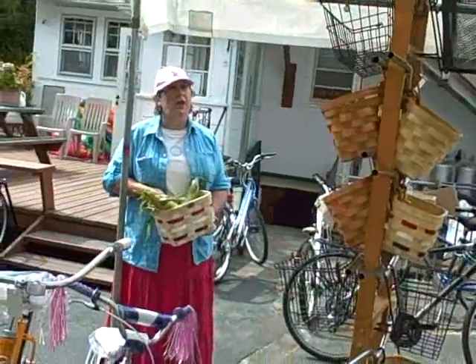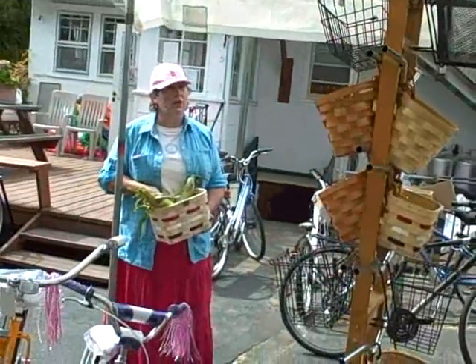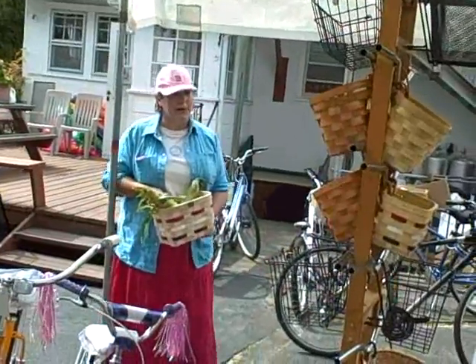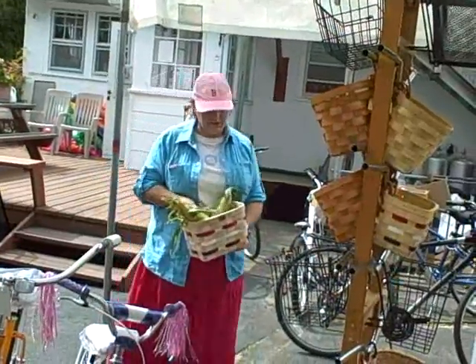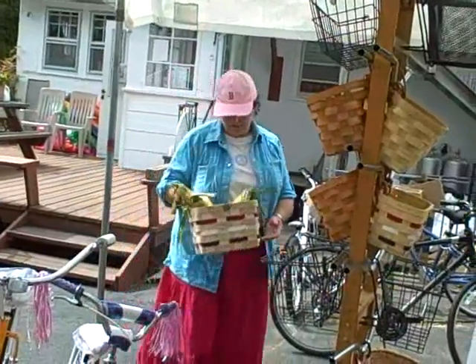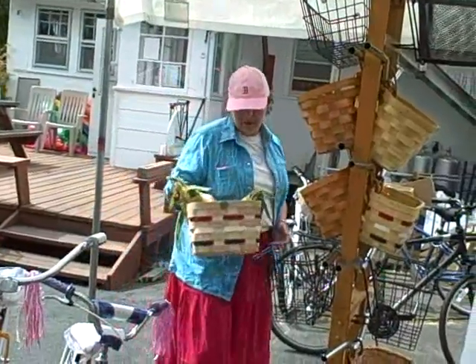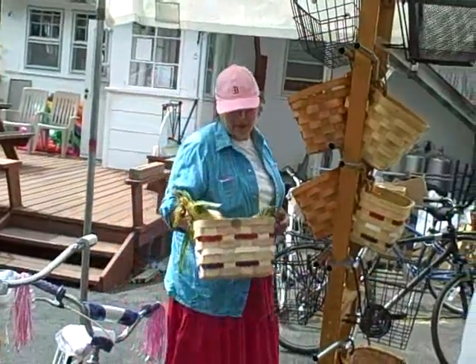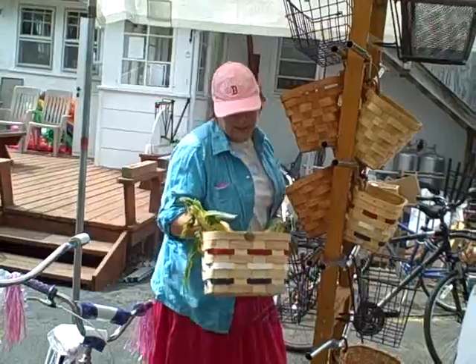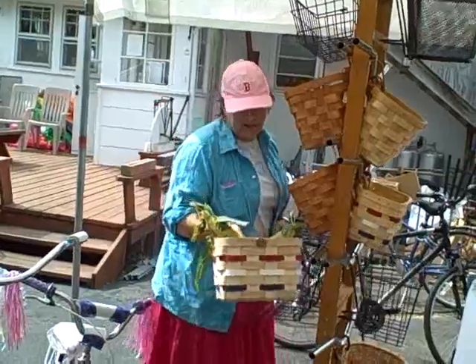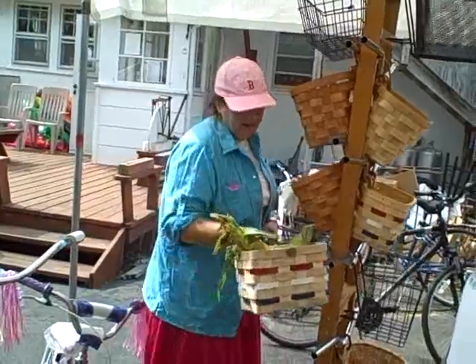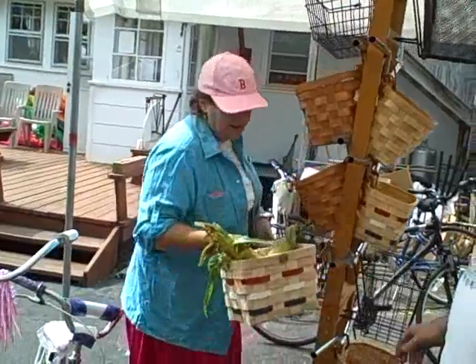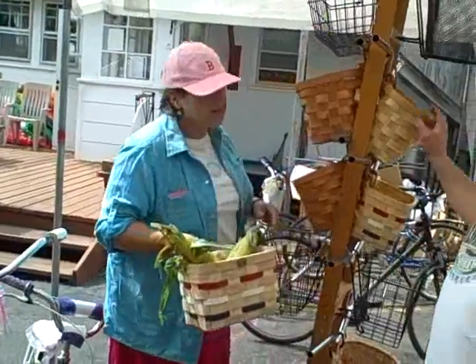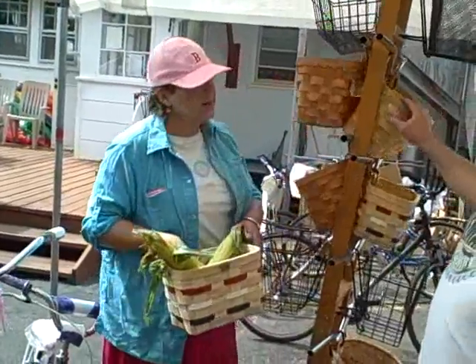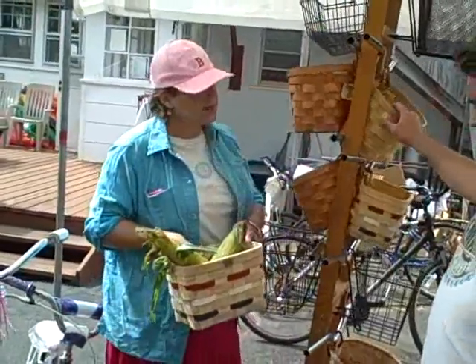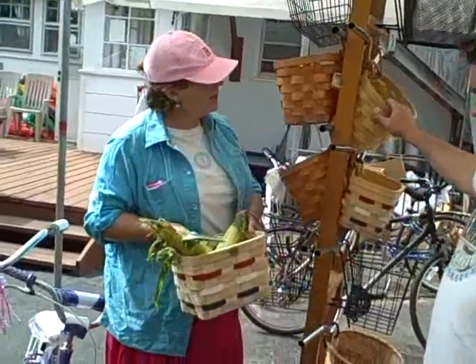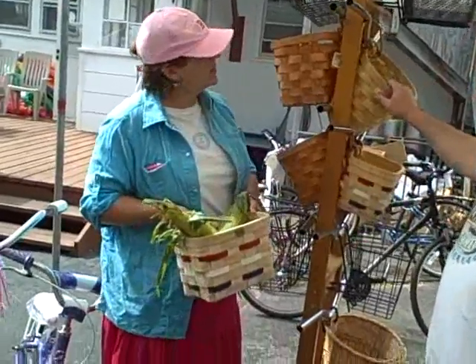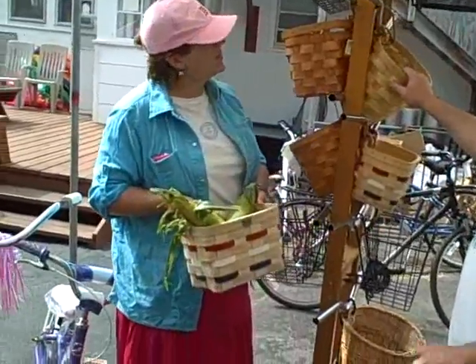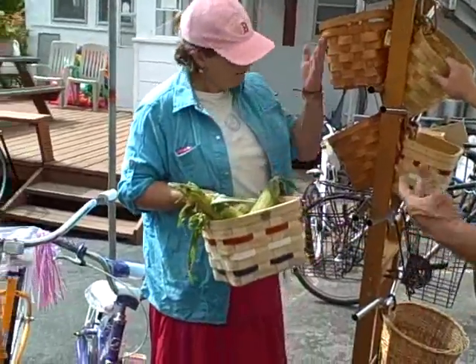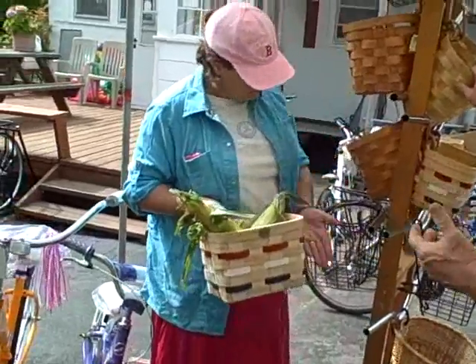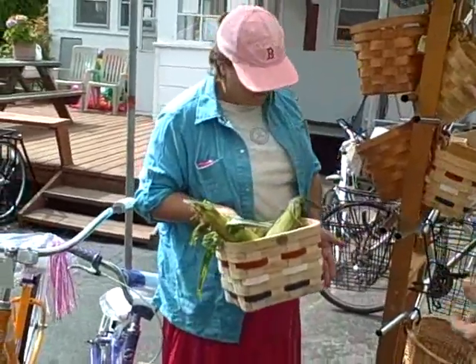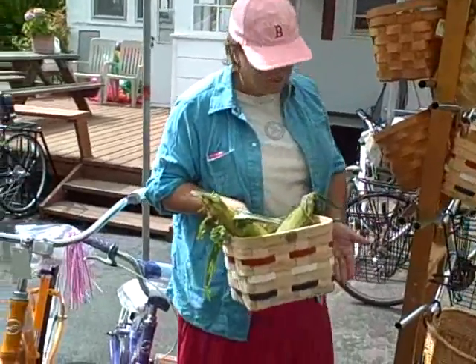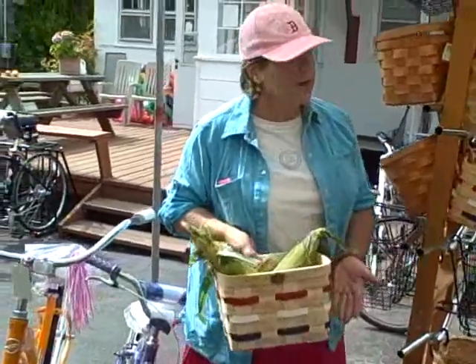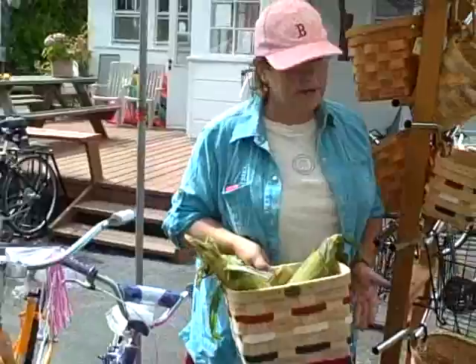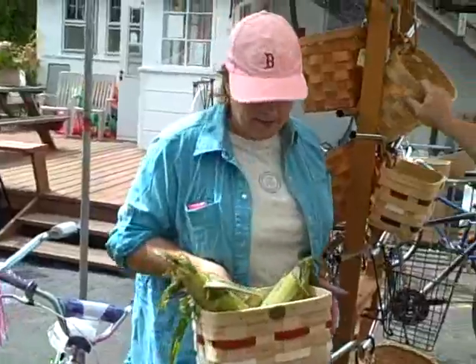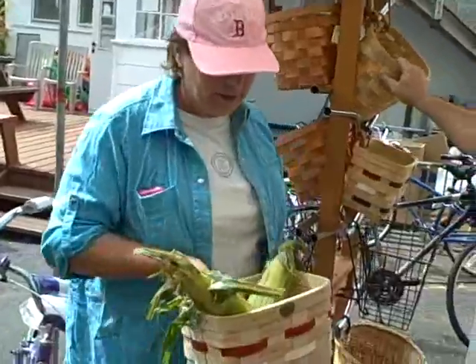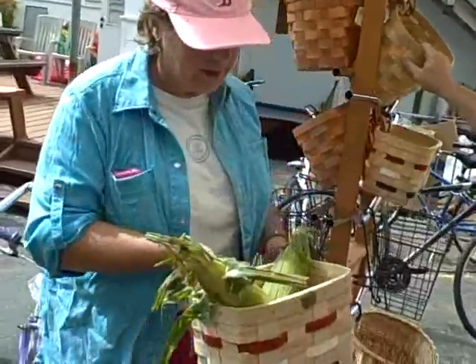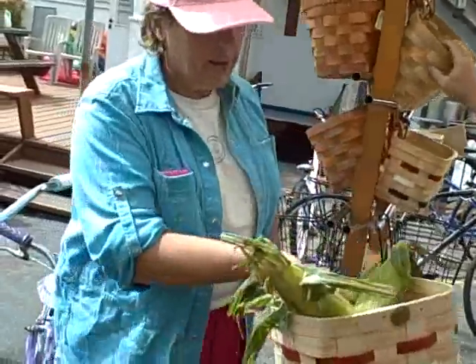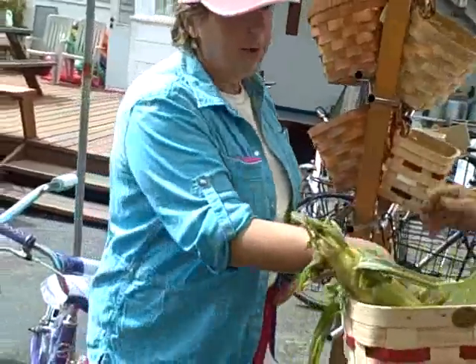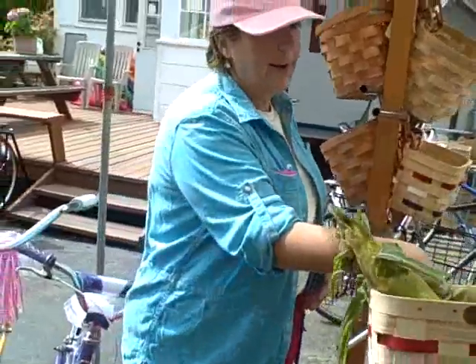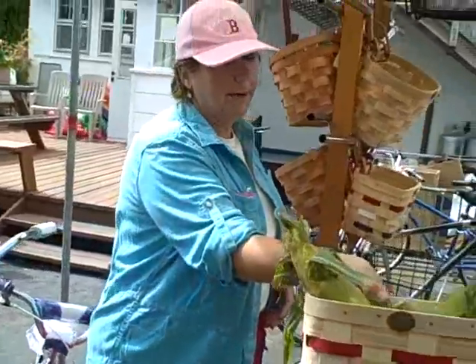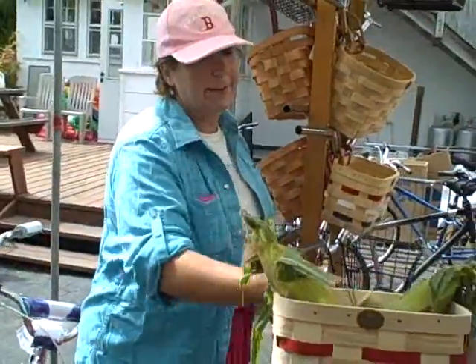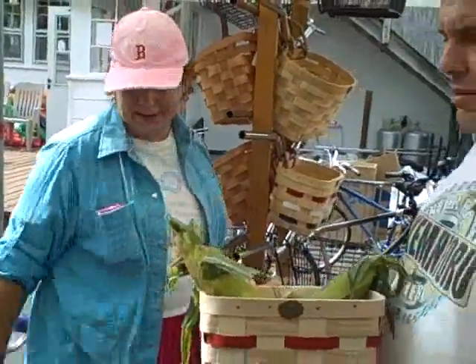Hey, how you doing, Bike Man? How you doing? Great to be back. I said I'd tell you about some of my baskets. Come on in here a little closer. Today we're going to focus on my American Basket.